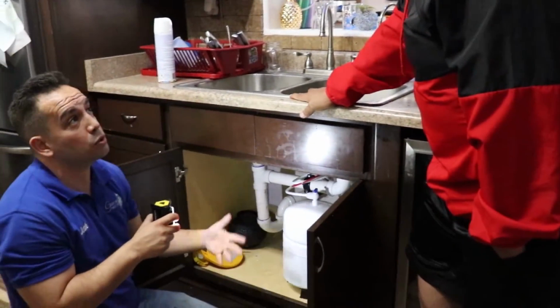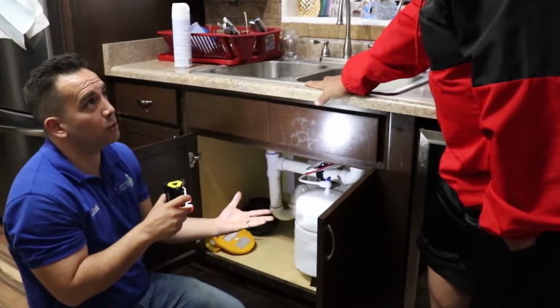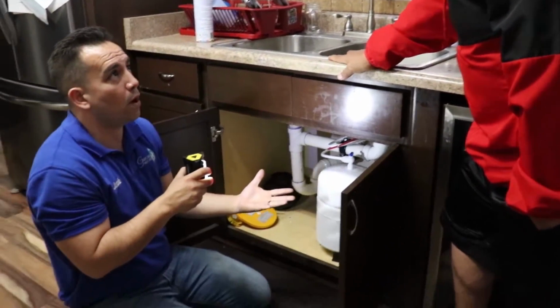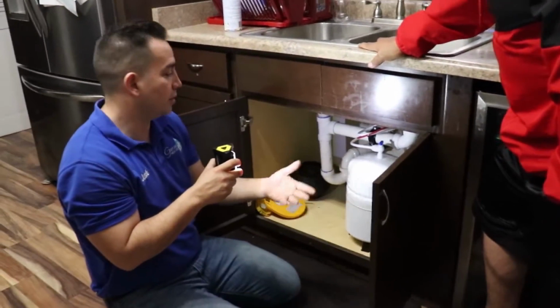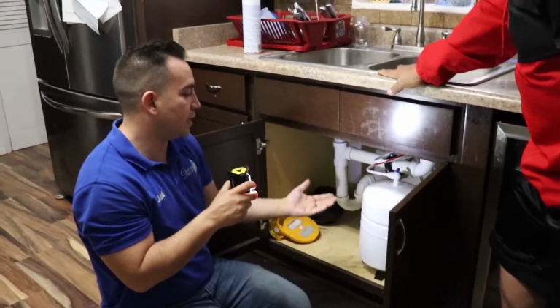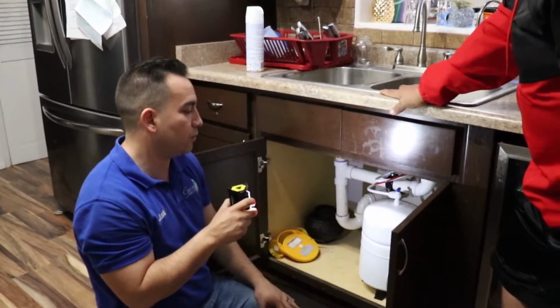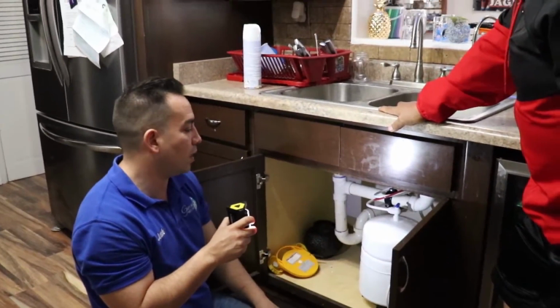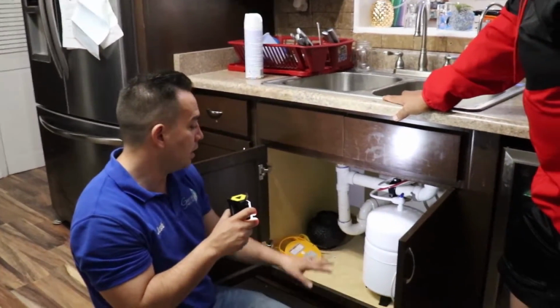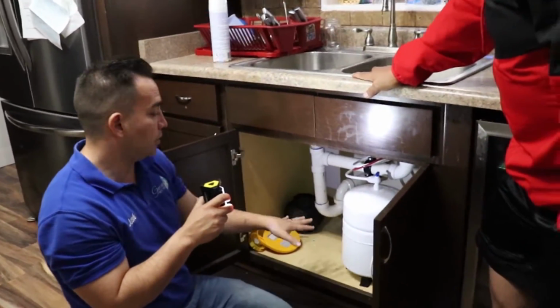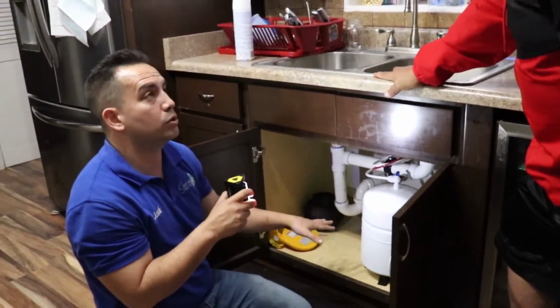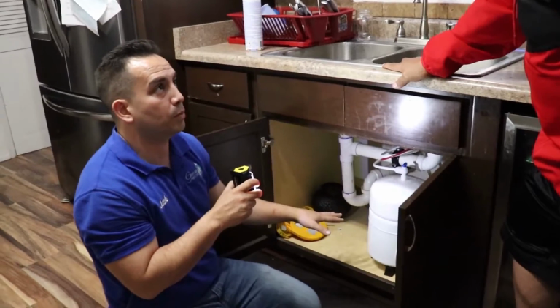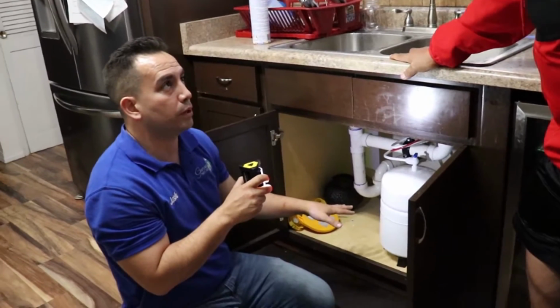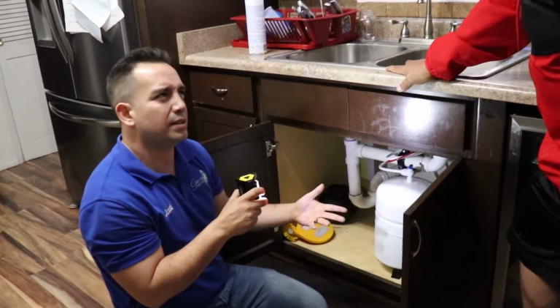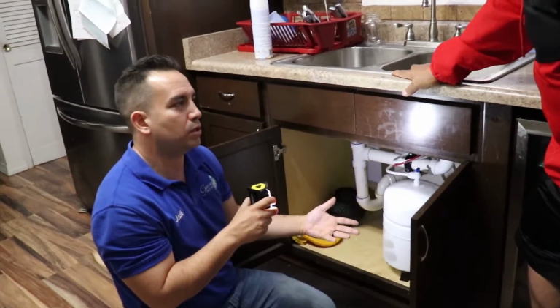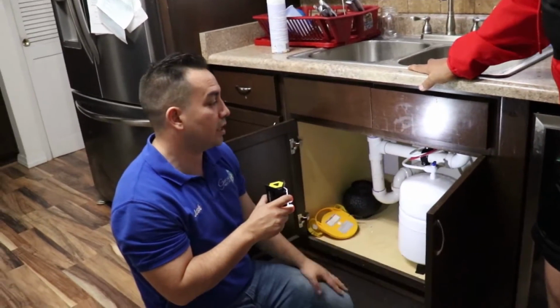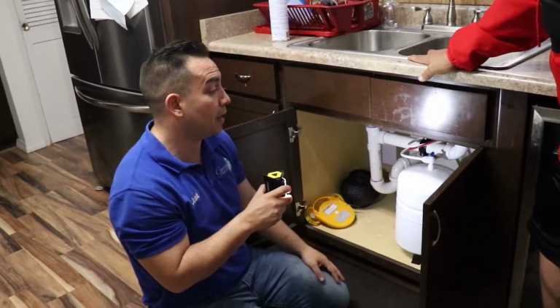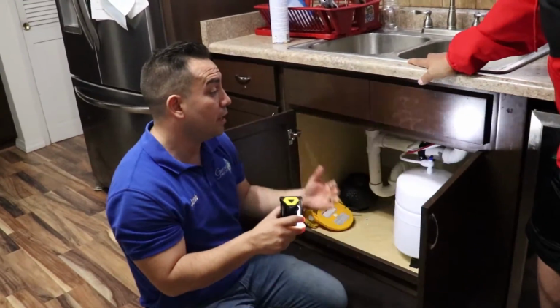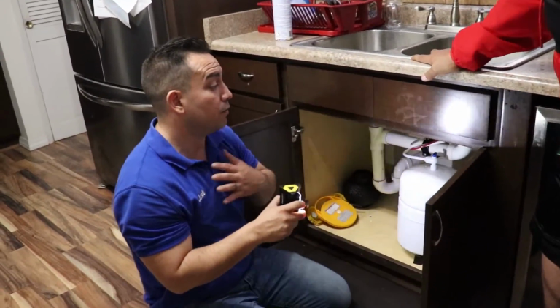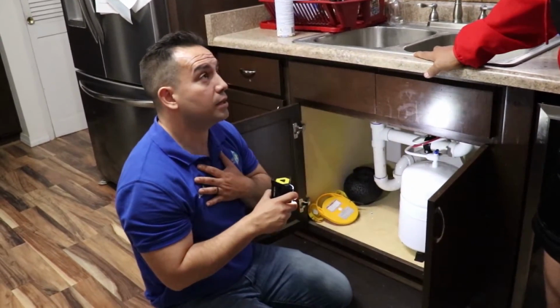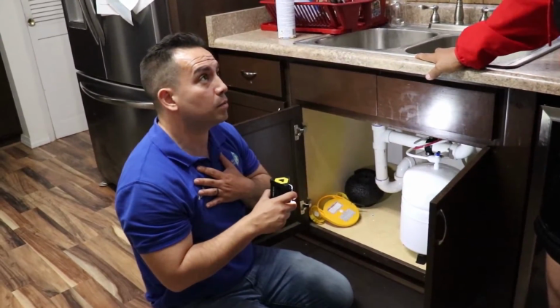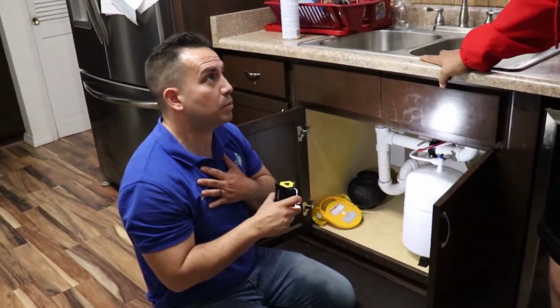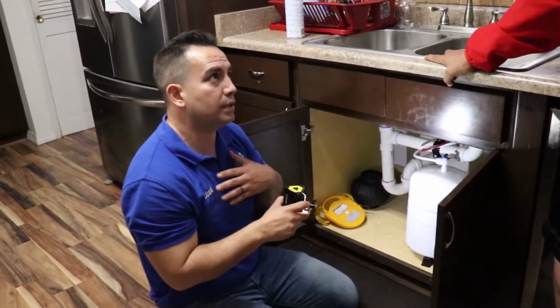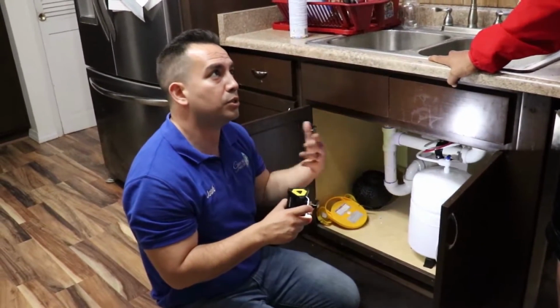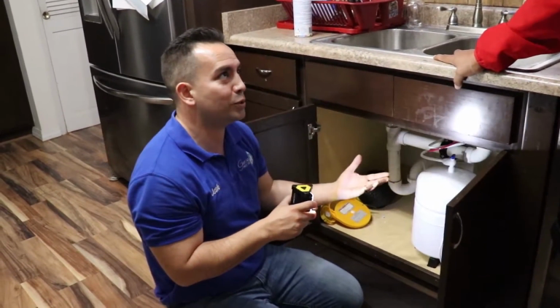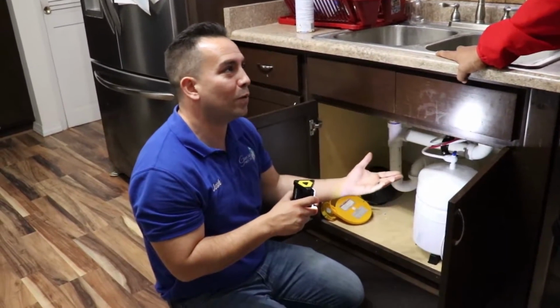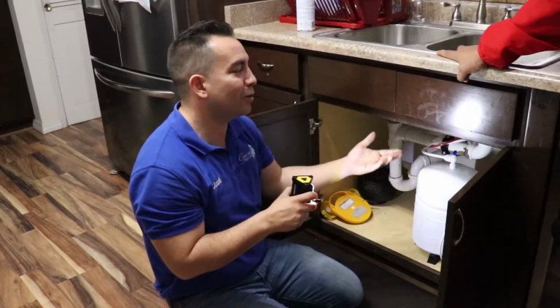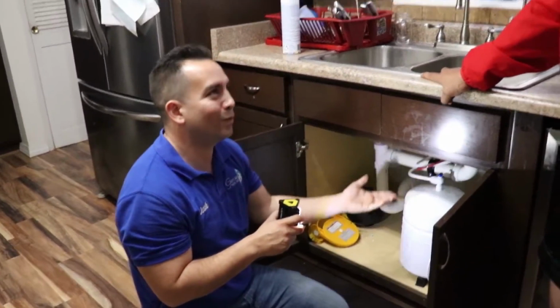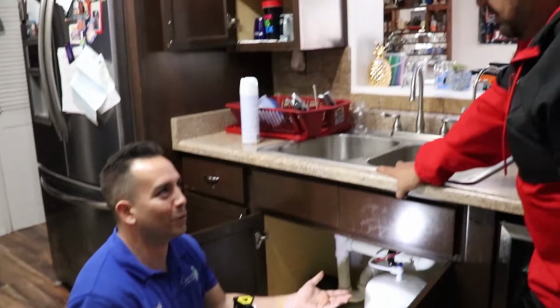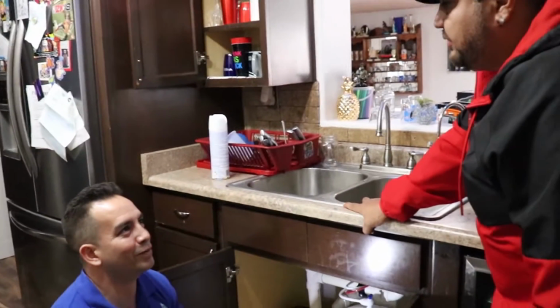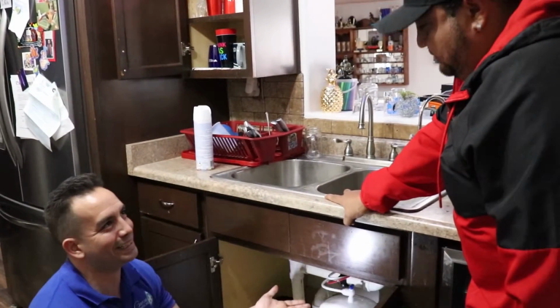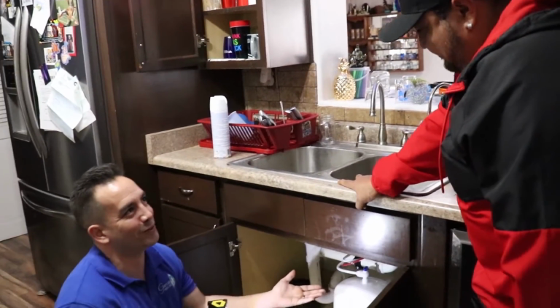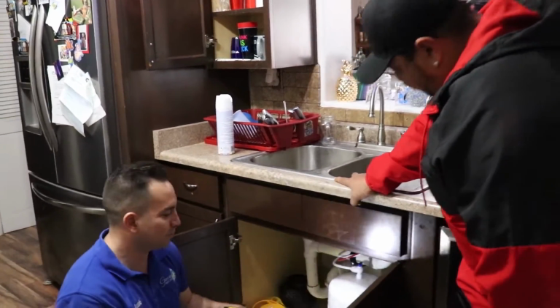Water left sitting for a while will start to warp your wood, so that's something to keep in mind. For us, the most important thing is that you enjoy your water worry-free.